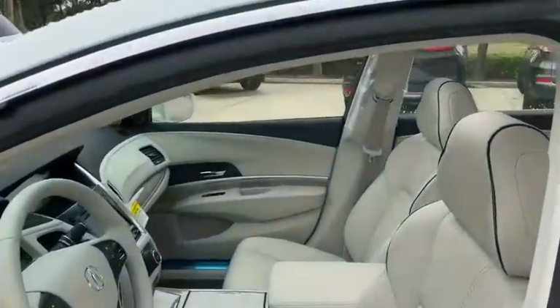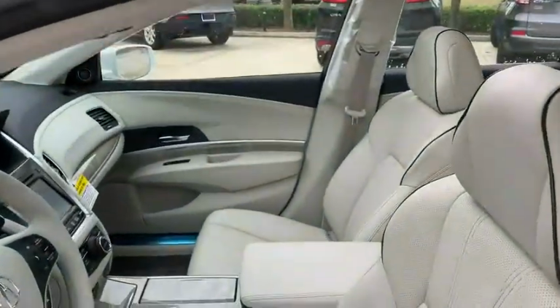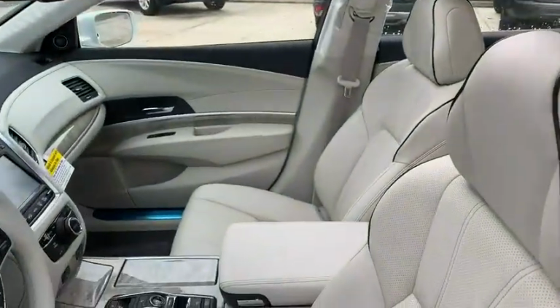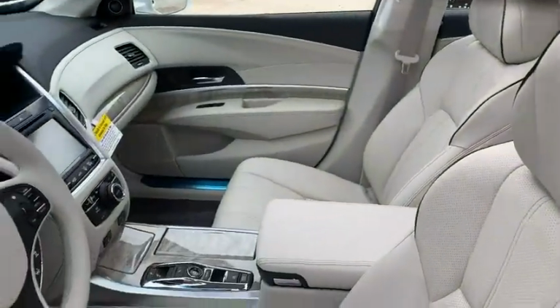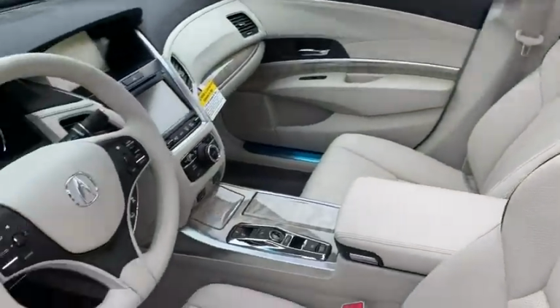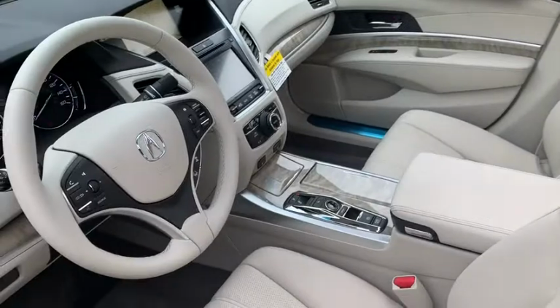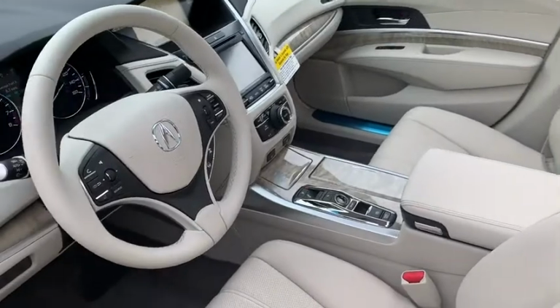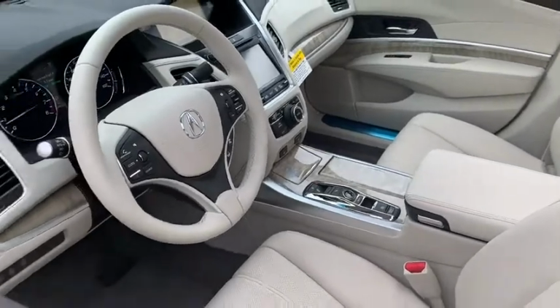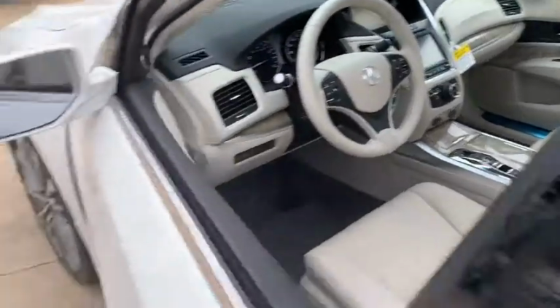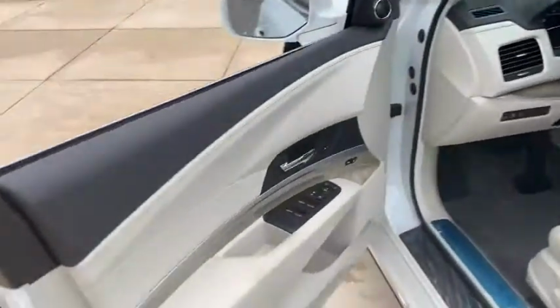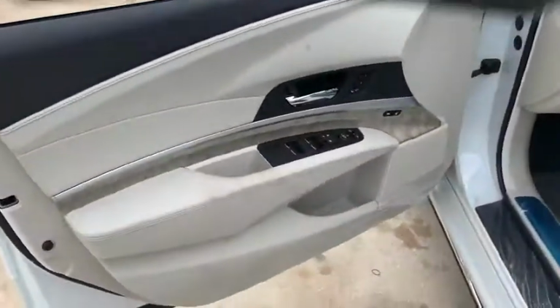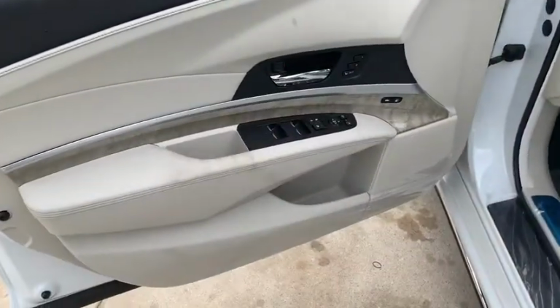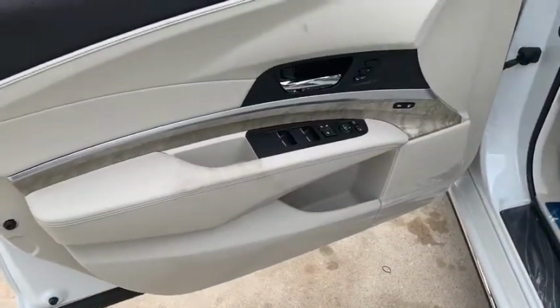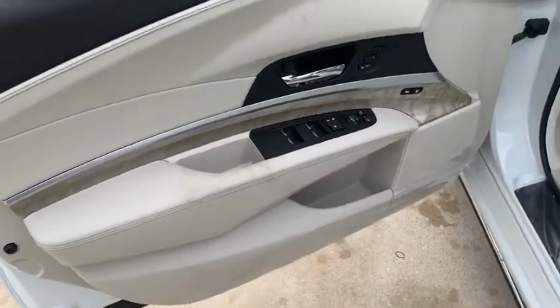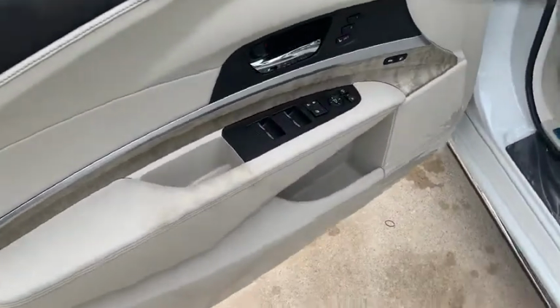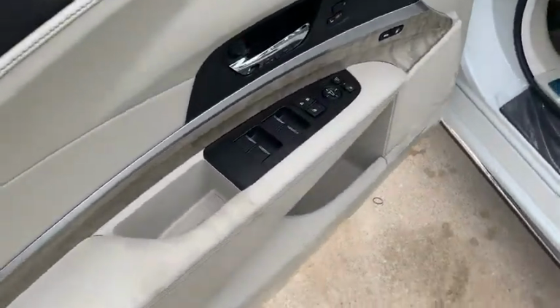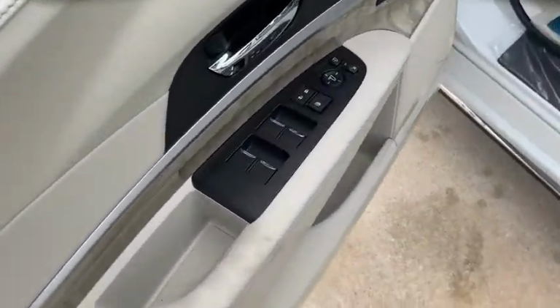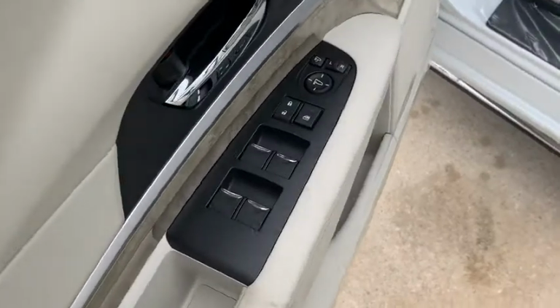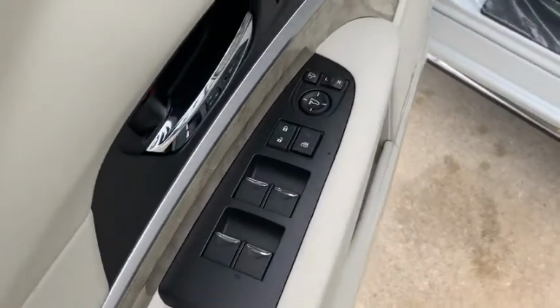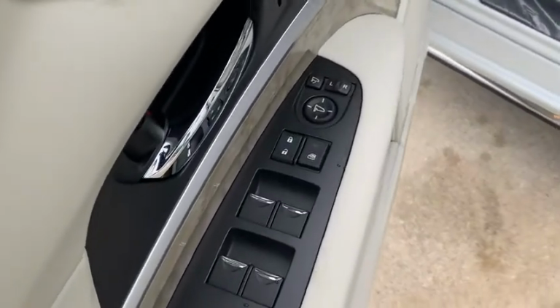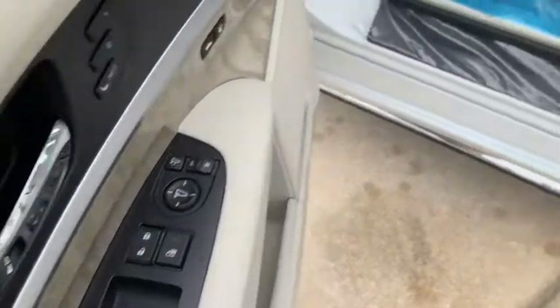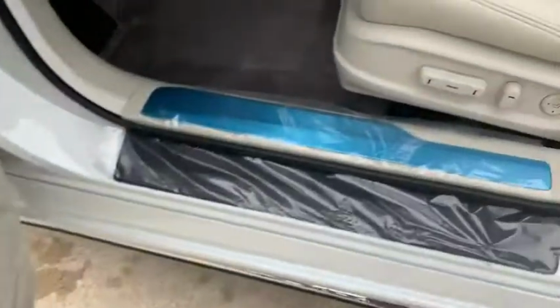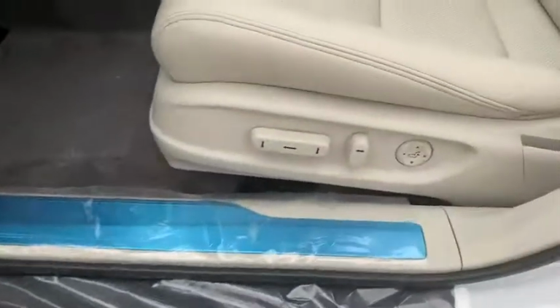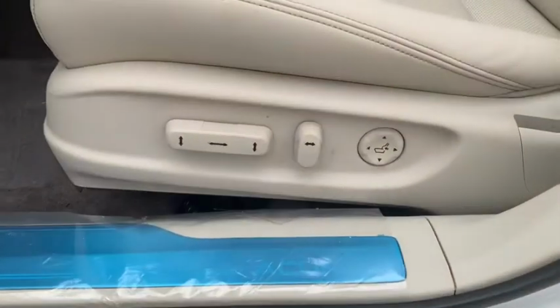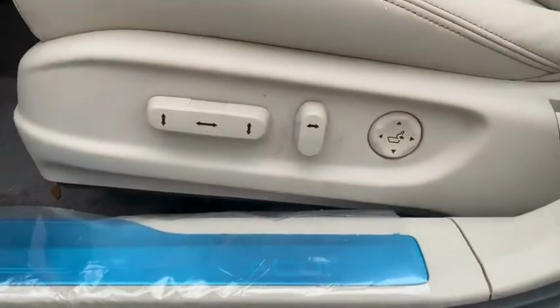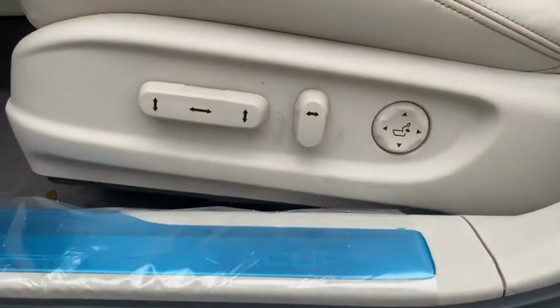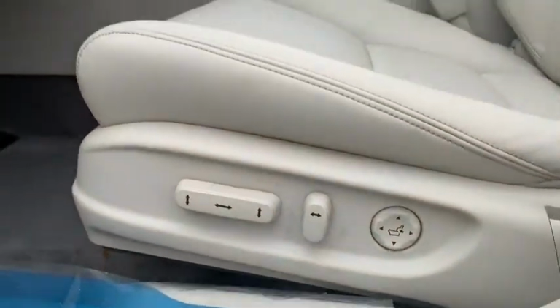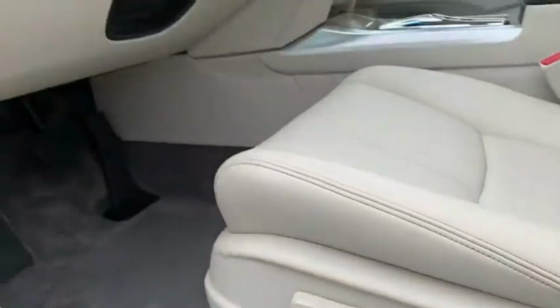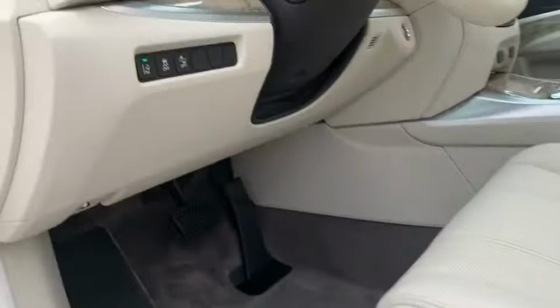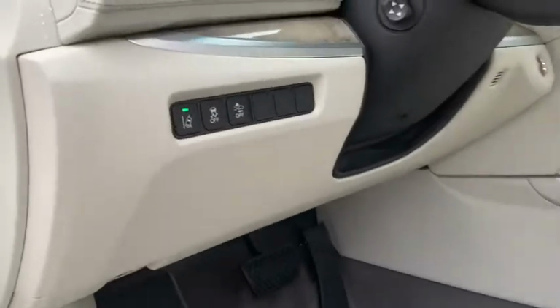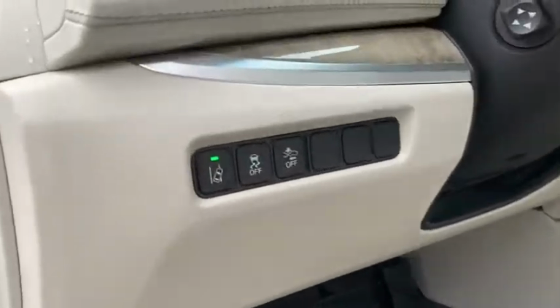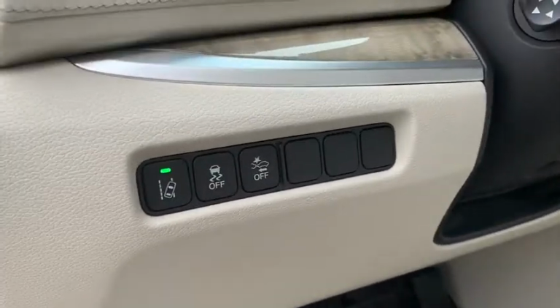Here are some of this vehicle's great options: backup camera, anti-lock braking system, steering wheel audio controls, power passenger seat, keyless entry, navigation system, traction control, stability control, lane departure warning.